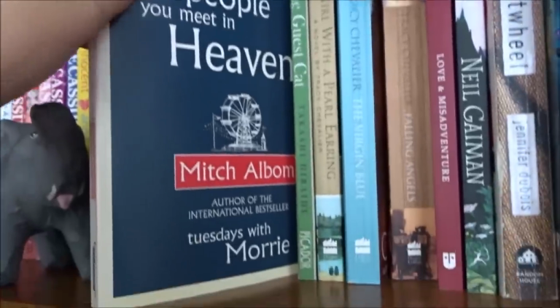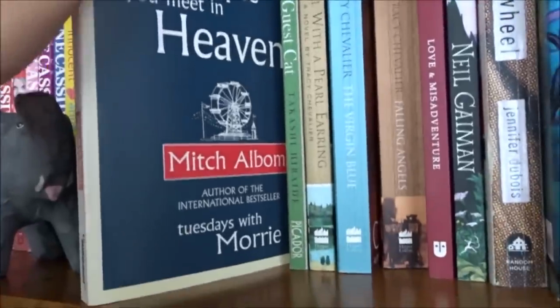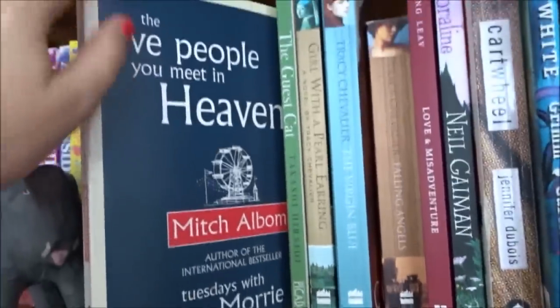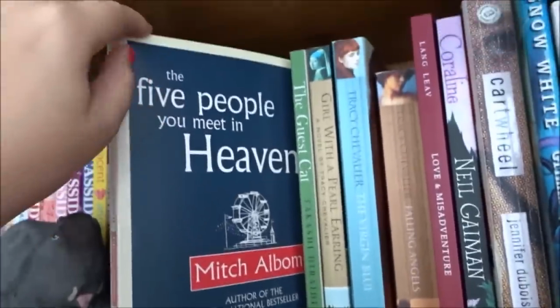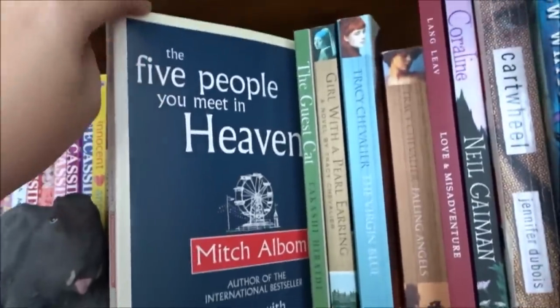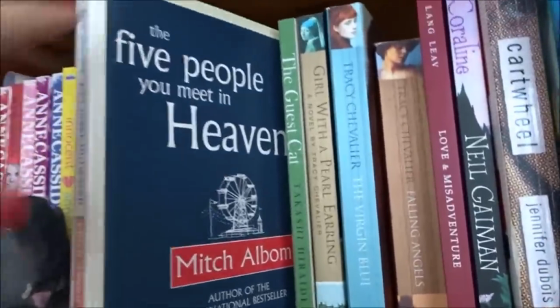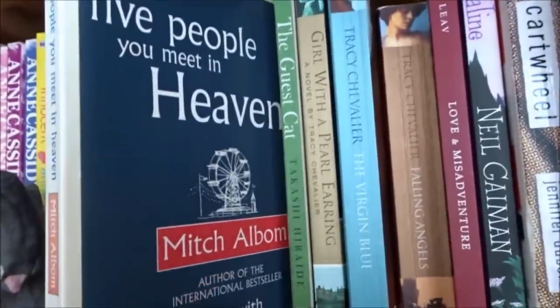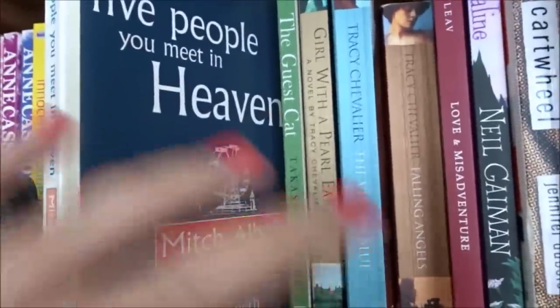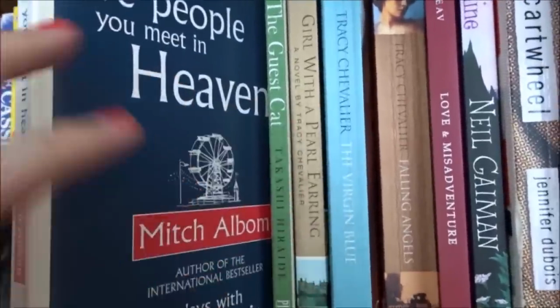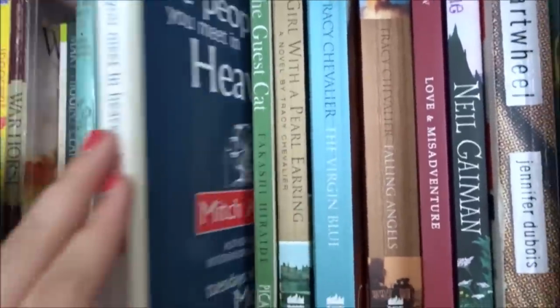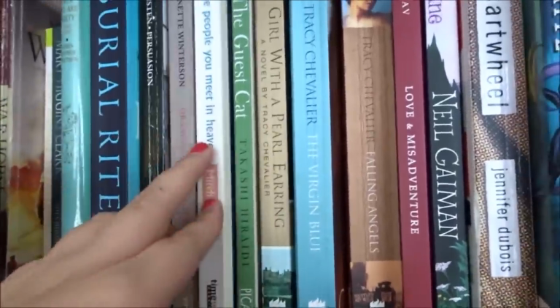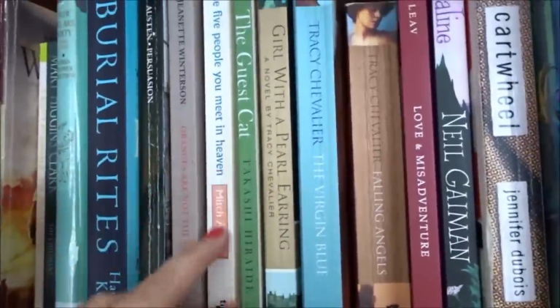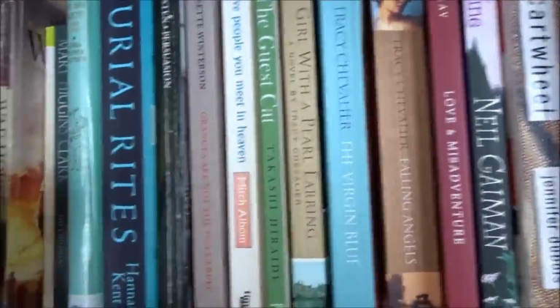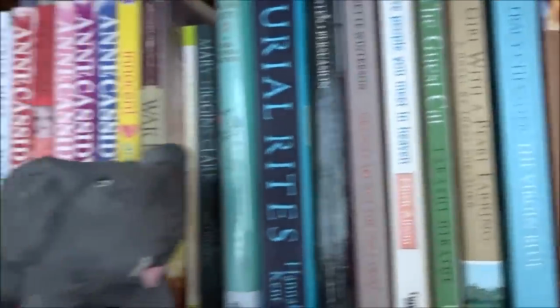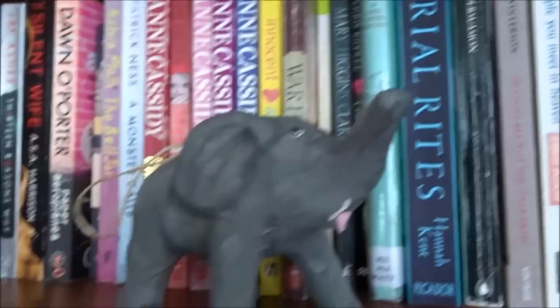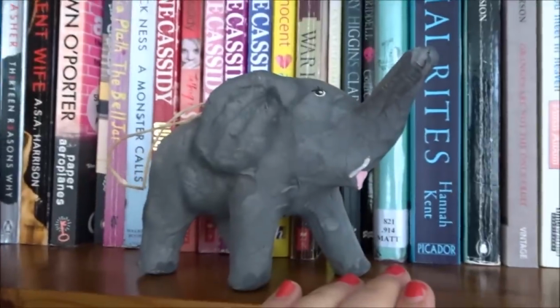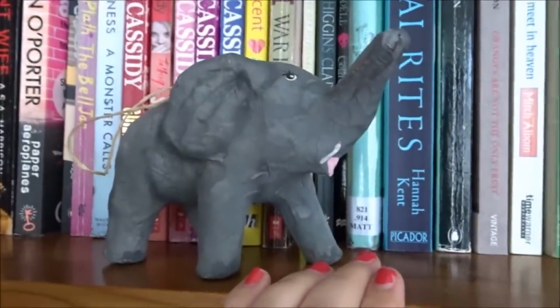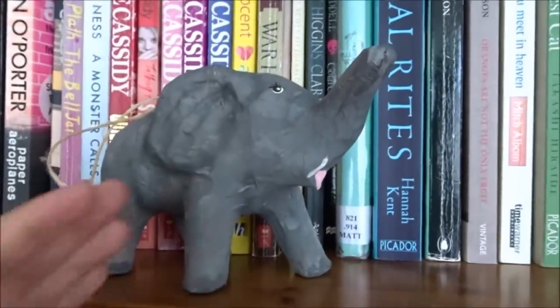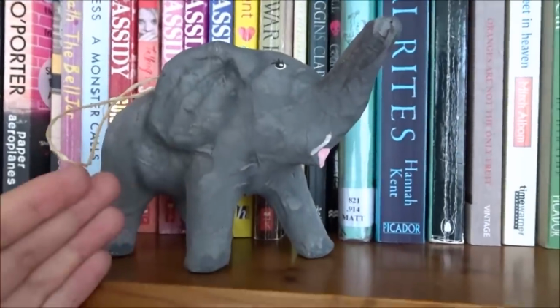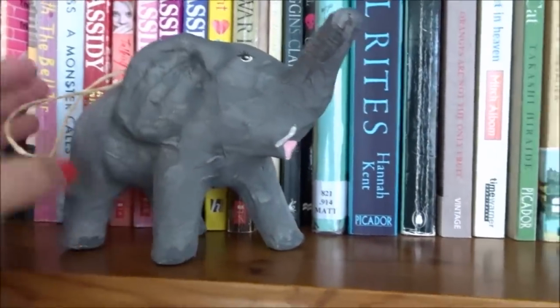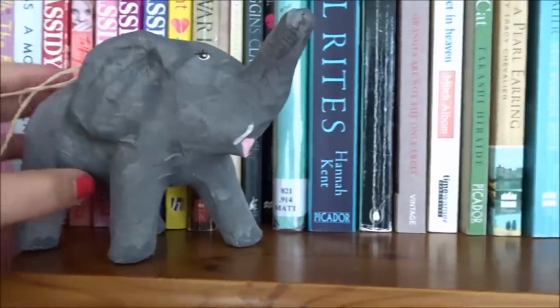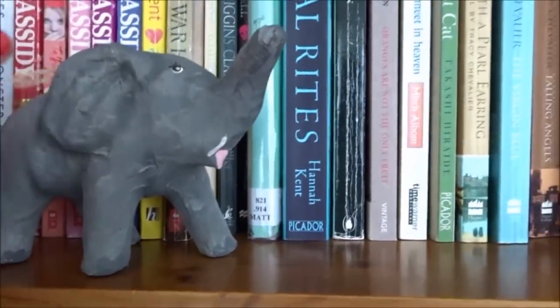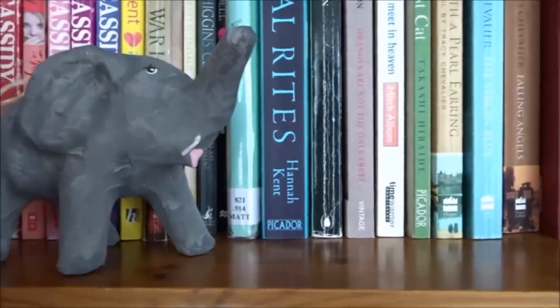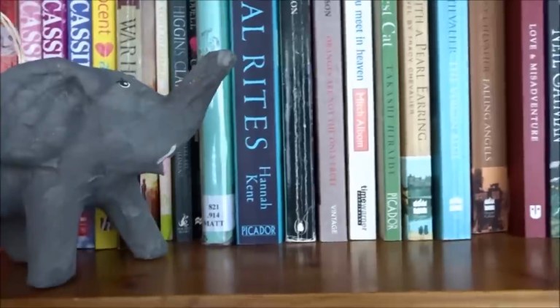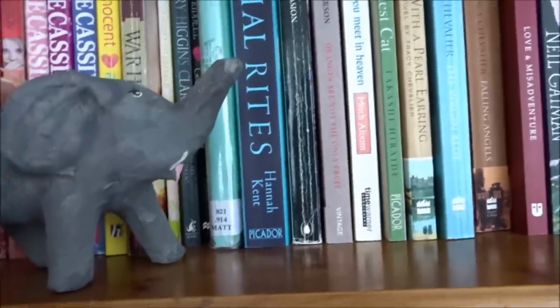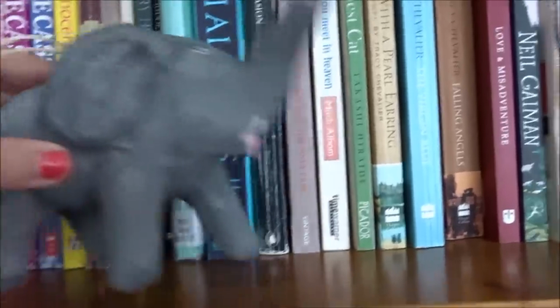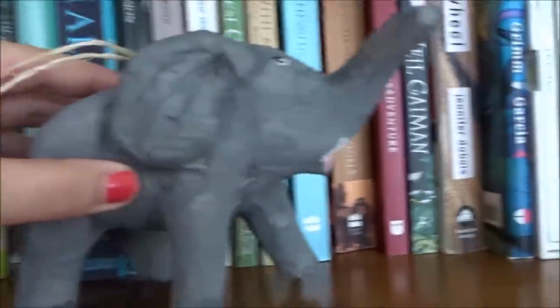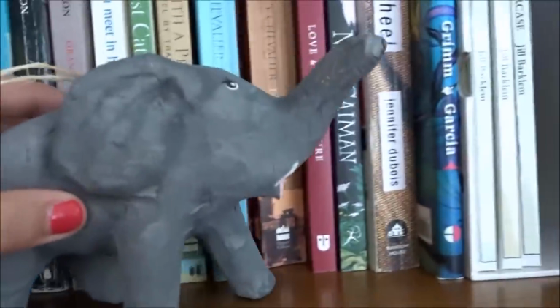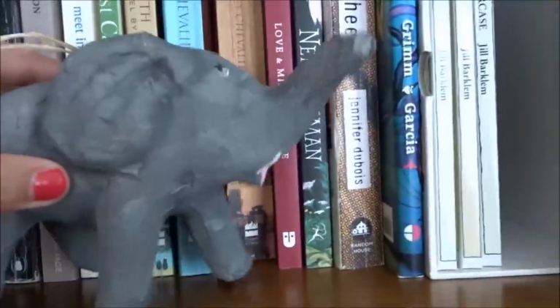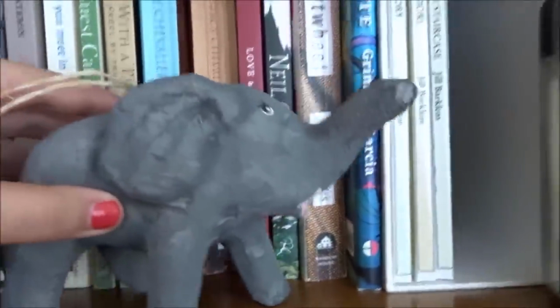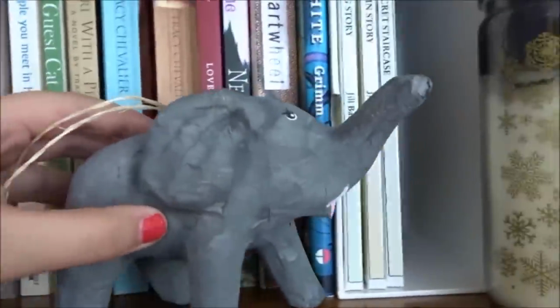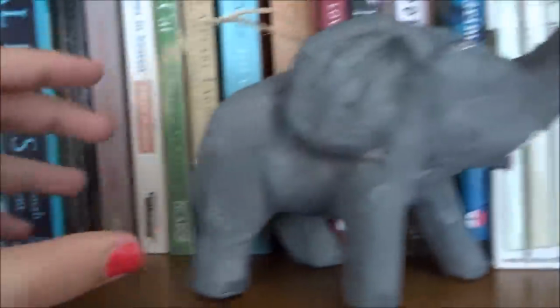Five People You Meet in Heaven by Mitch Albom — I didn't enjoy this. I thought it was a war book and as a war book I thought it was very good, but it wasn't what I felt the synopsis suggested. I have a paper mache elephant as one does — it's actually a Christmas decoration. Very fetching.